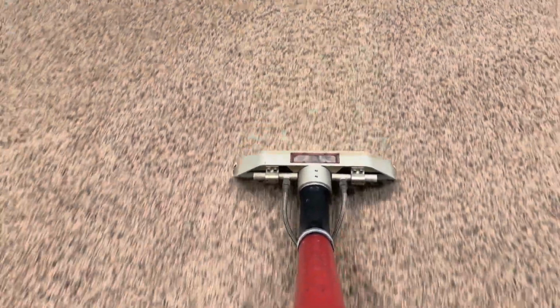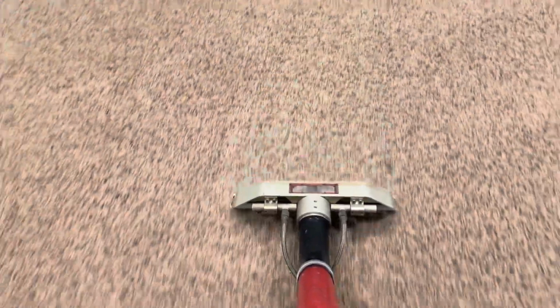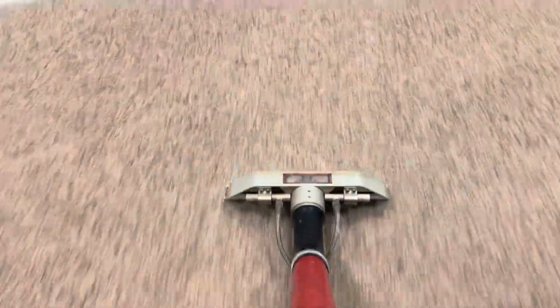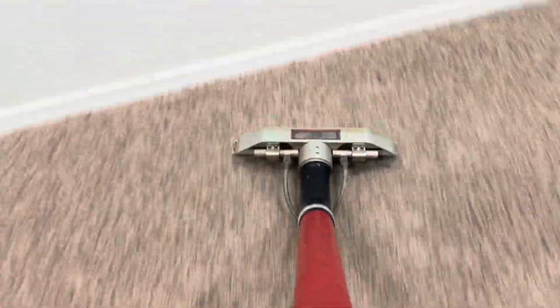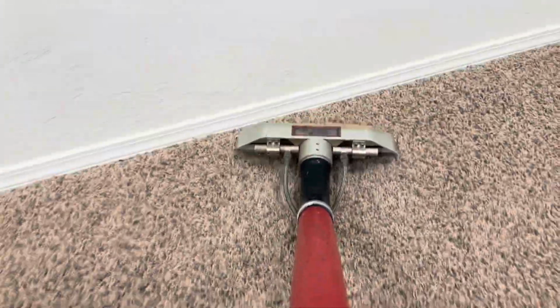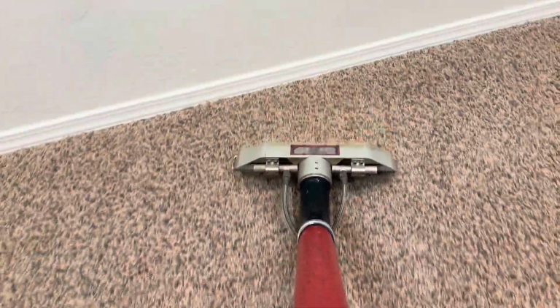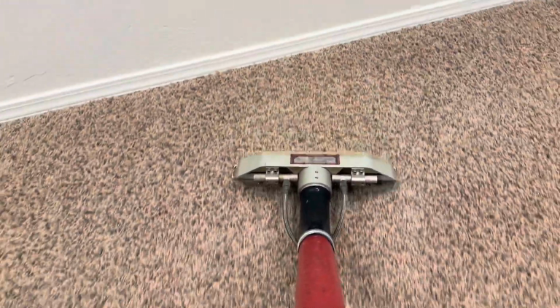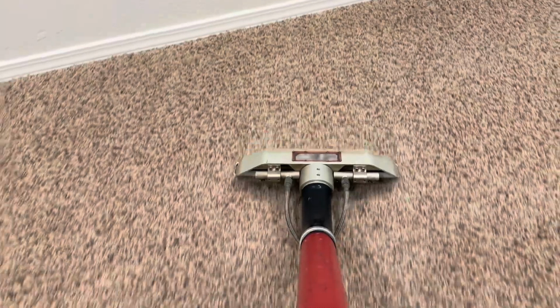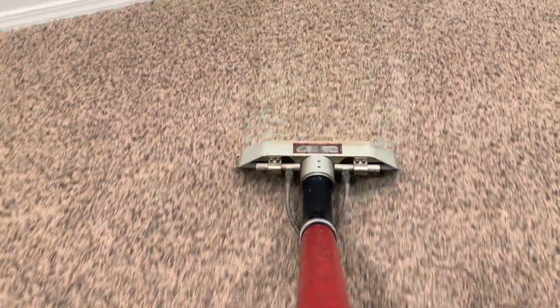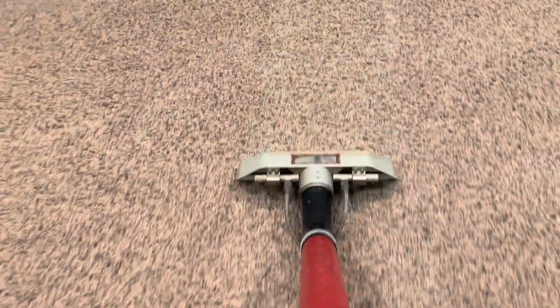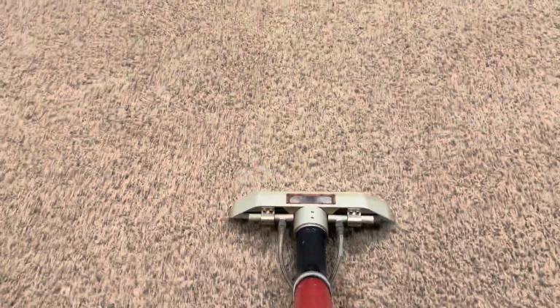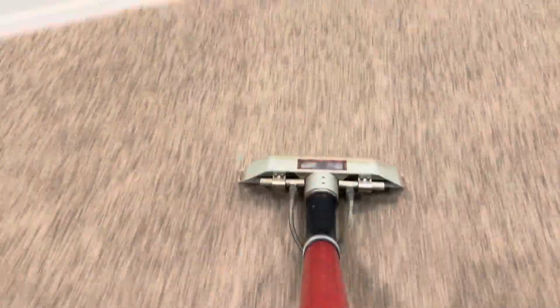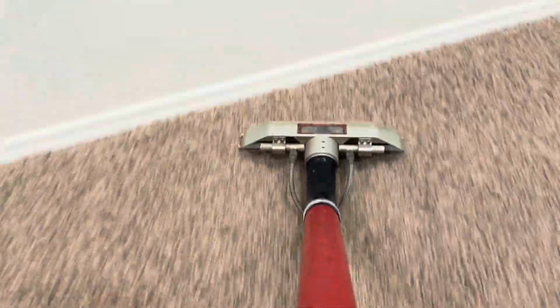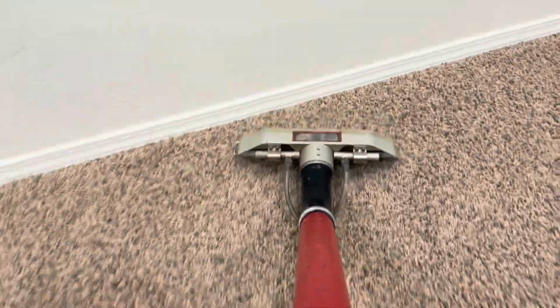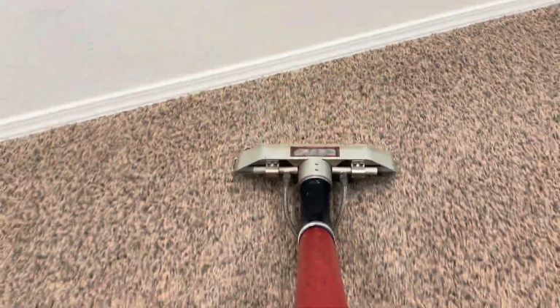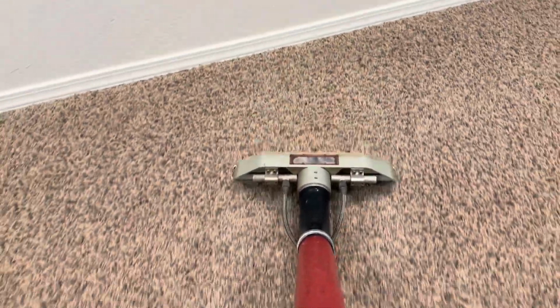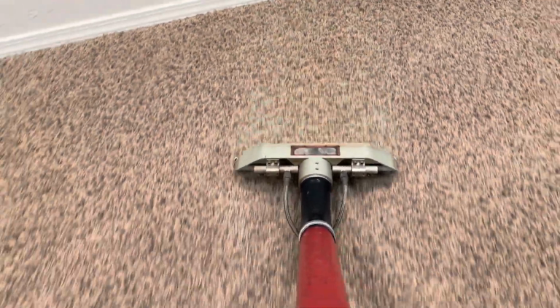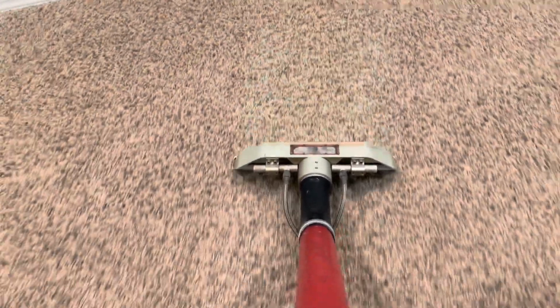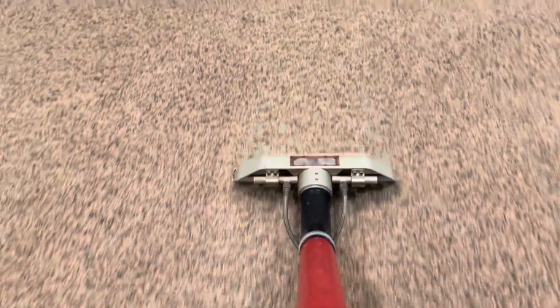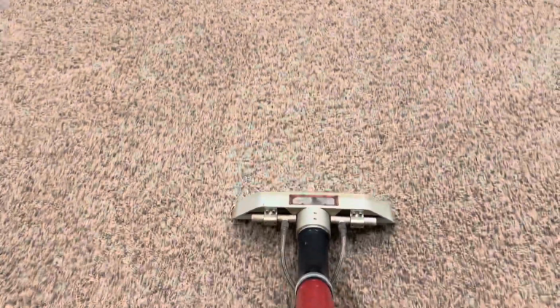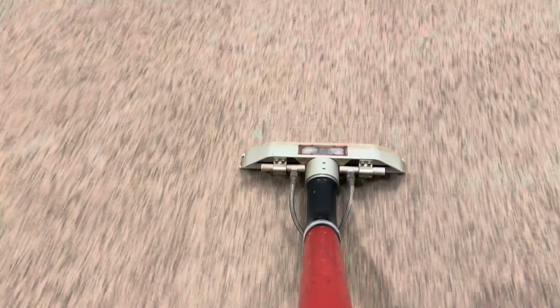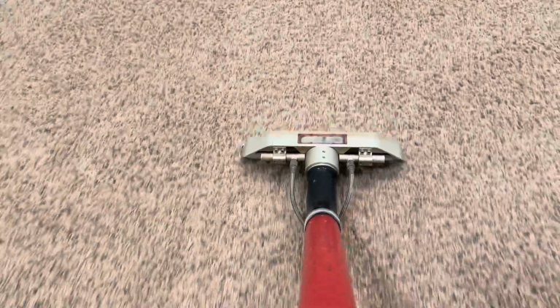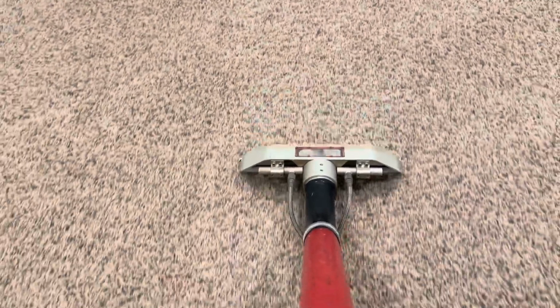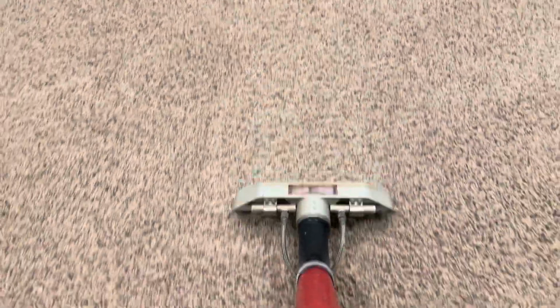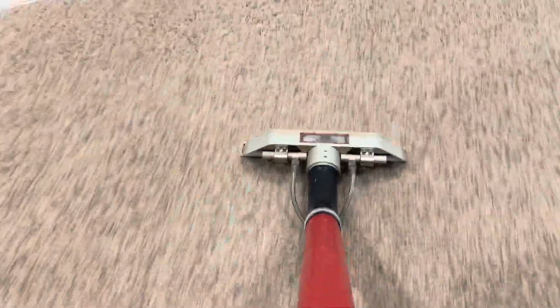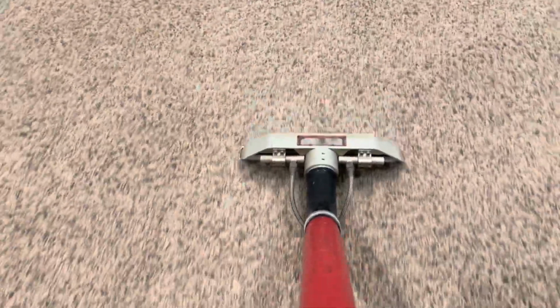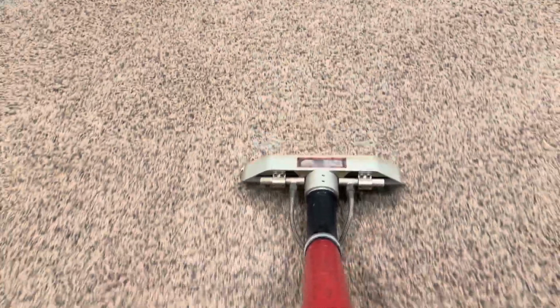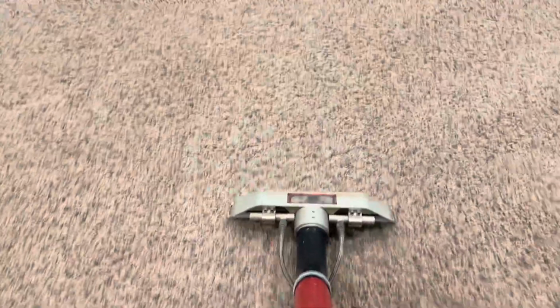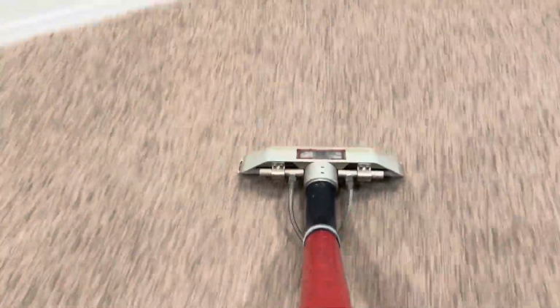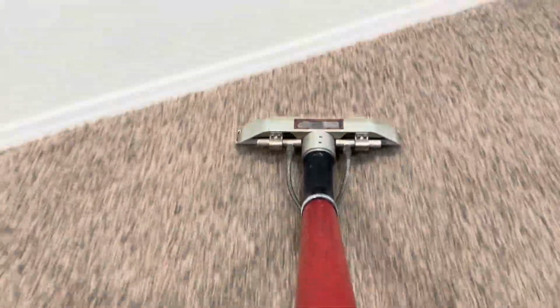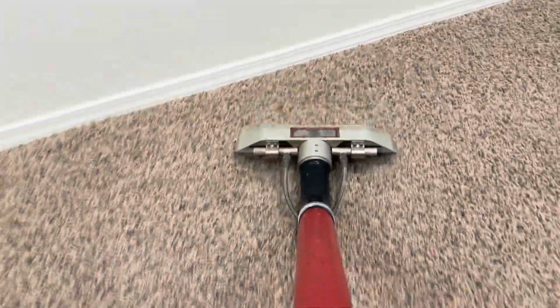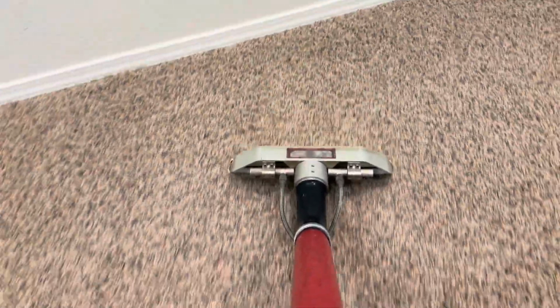It's time to reveal what the stain was and whether or not it will come out. As you can see, it did come out, luckily. And the stain was a pet accident. So if you guessed pet accident and that it would come out, then you're right.